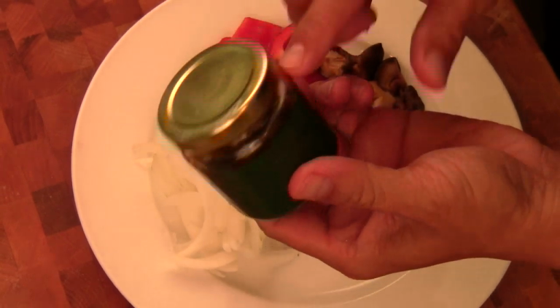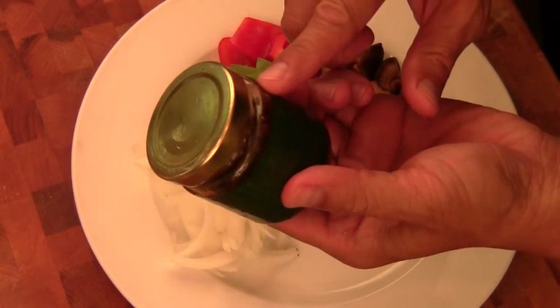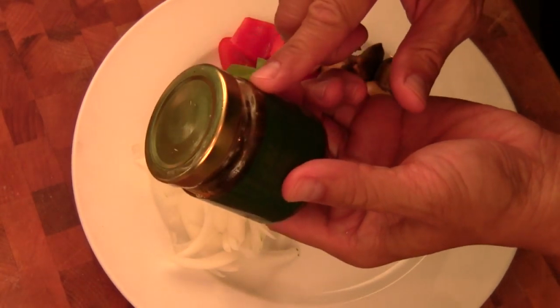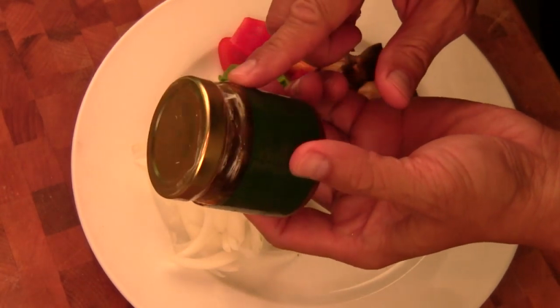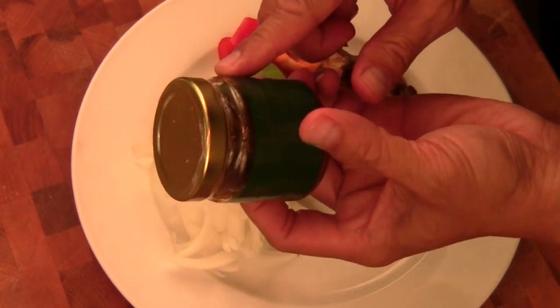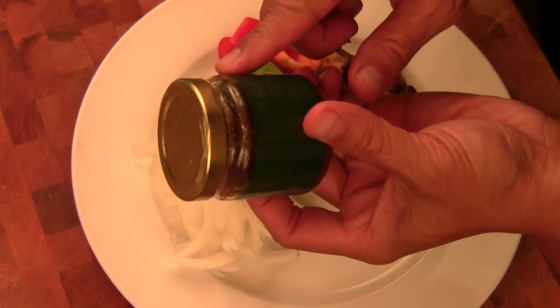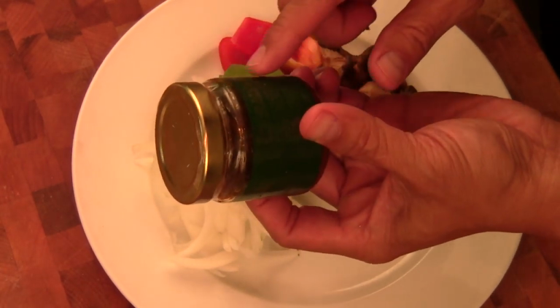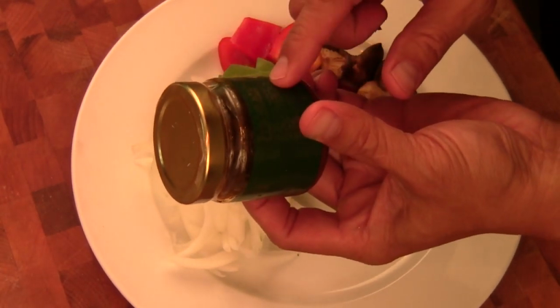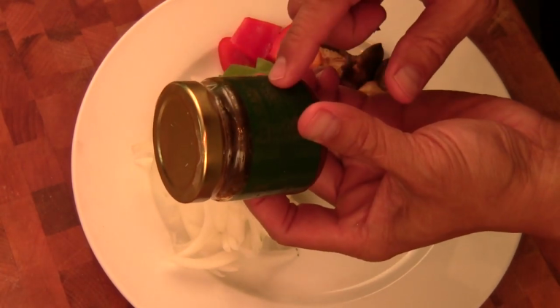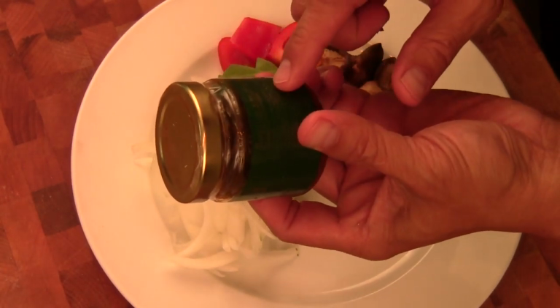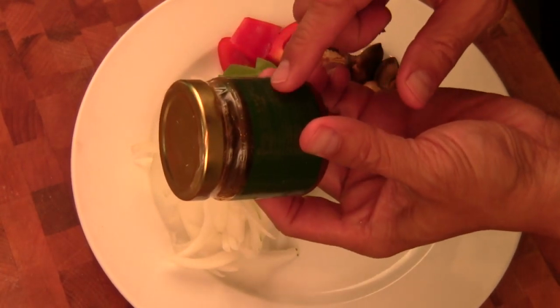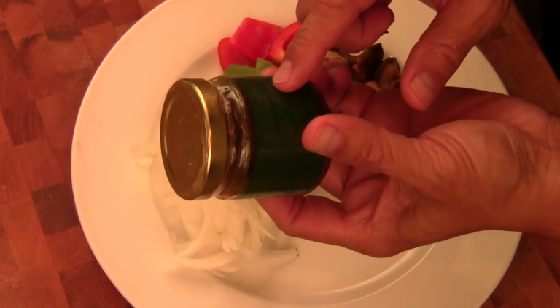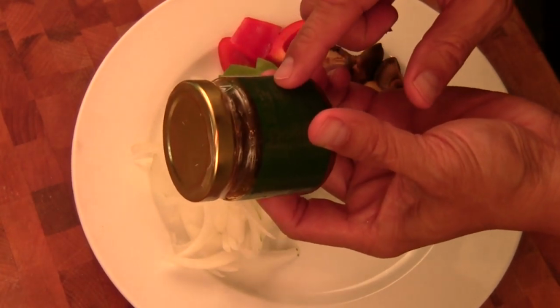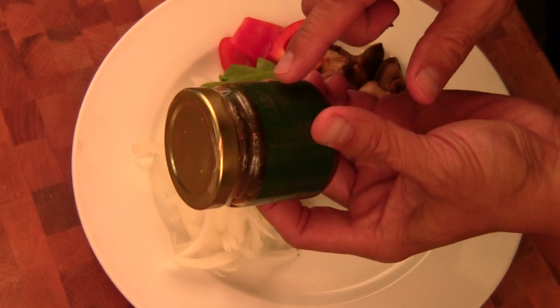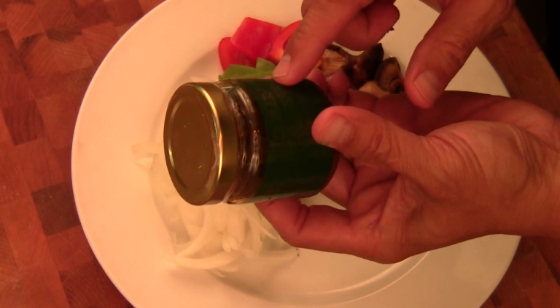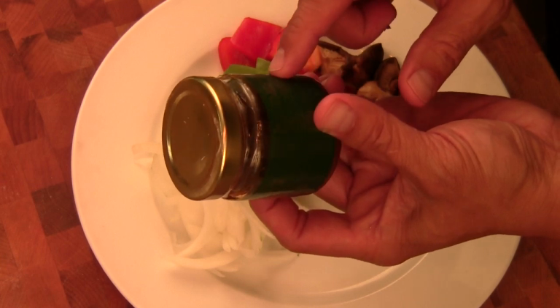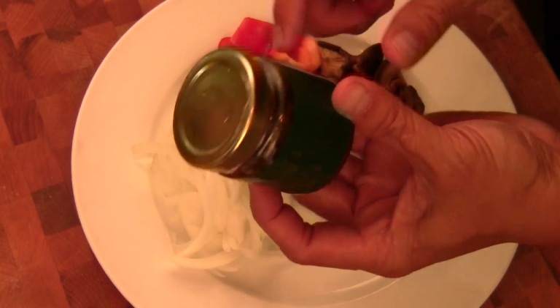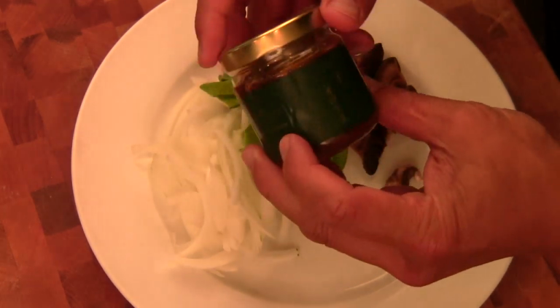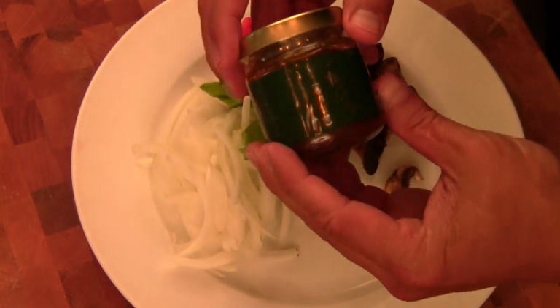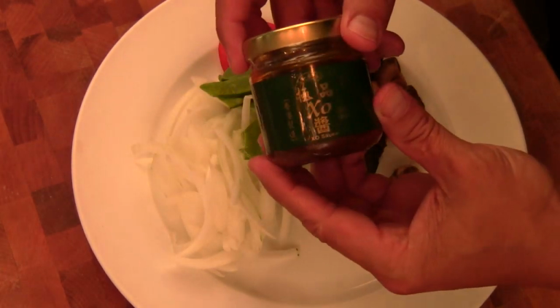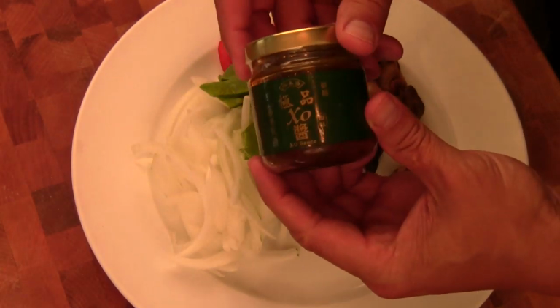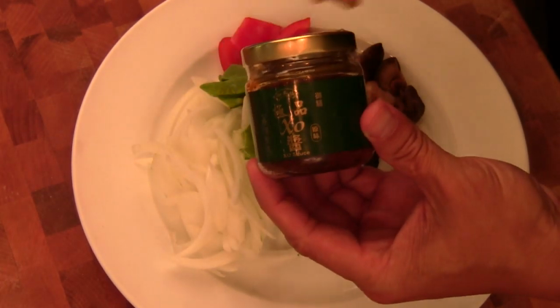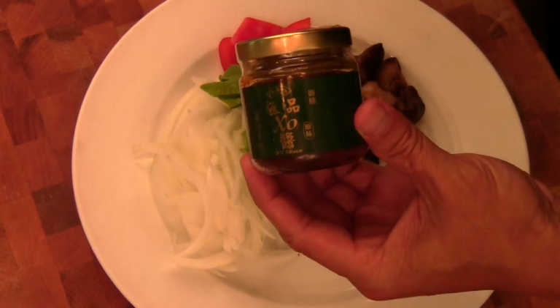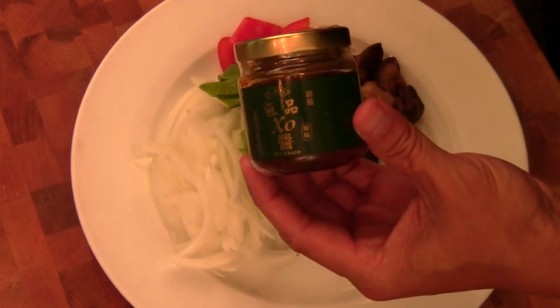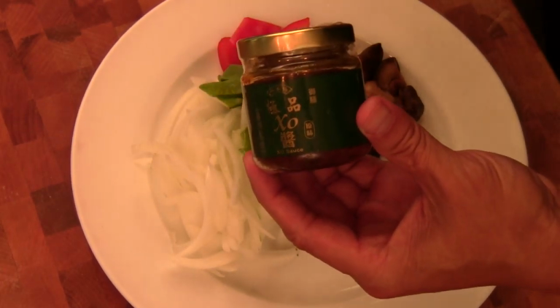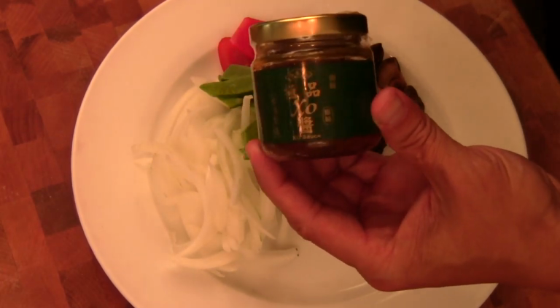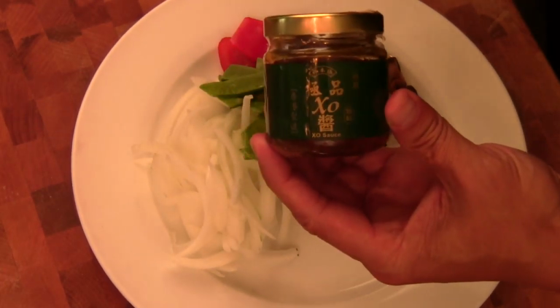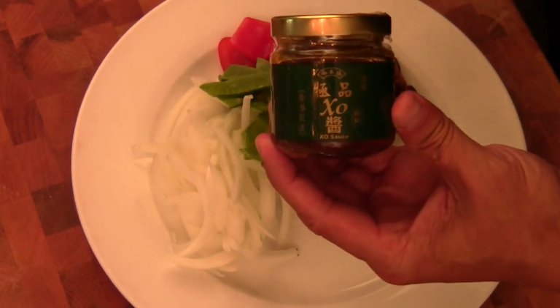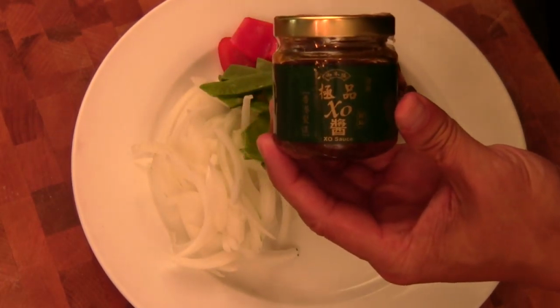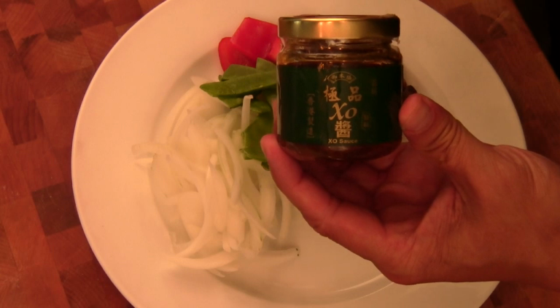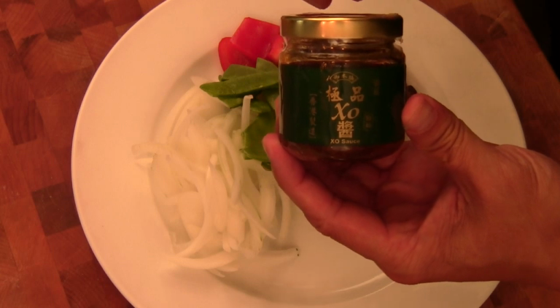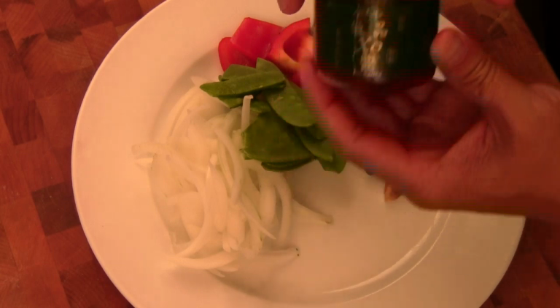XO sauce — it has dried garlic, ginger, dry shrimp, and dry scallop. And it will give you a really good flavor when you stir fry with the sauce.